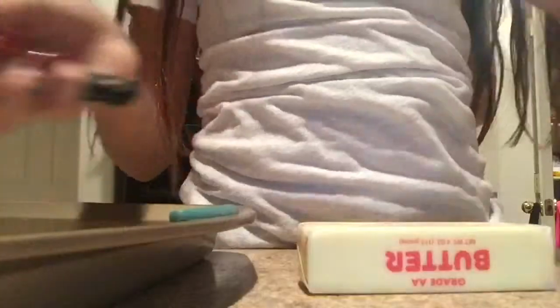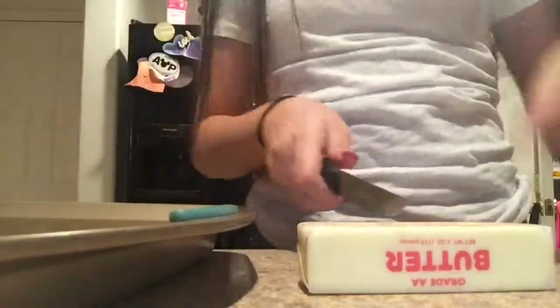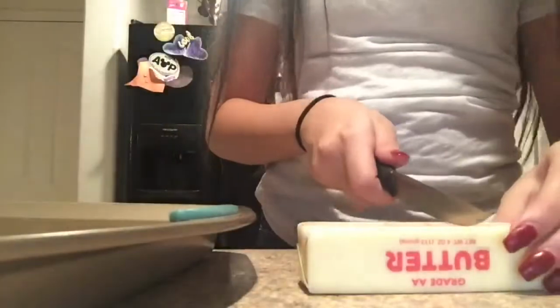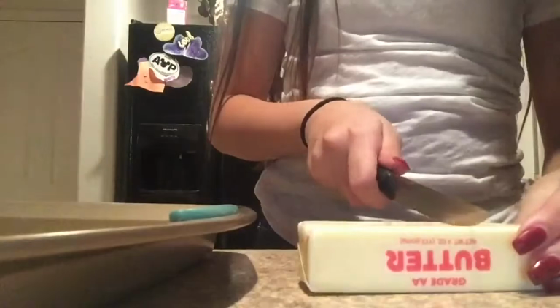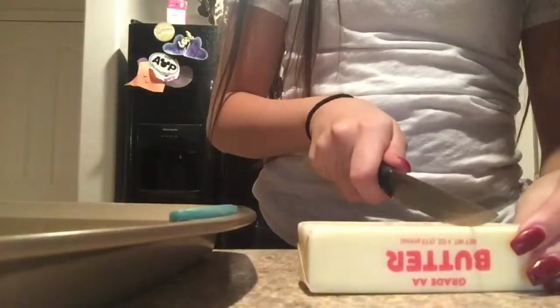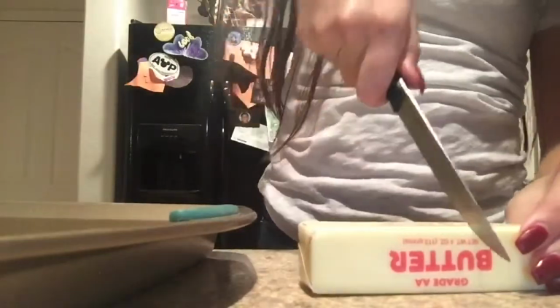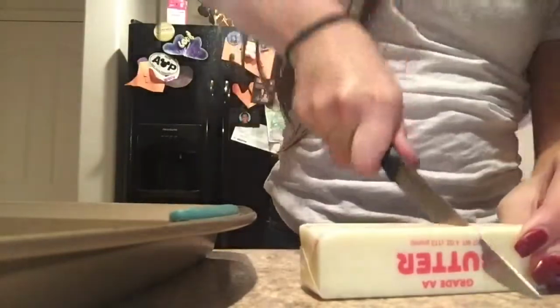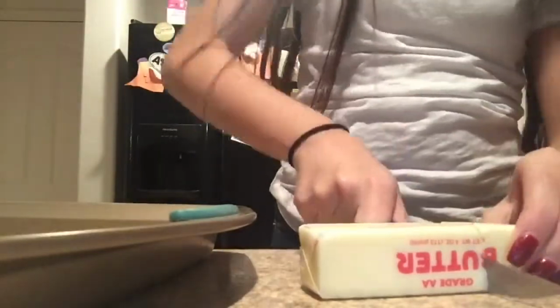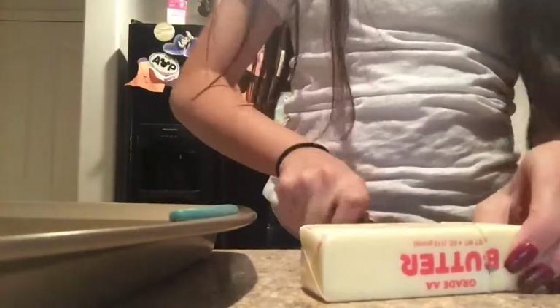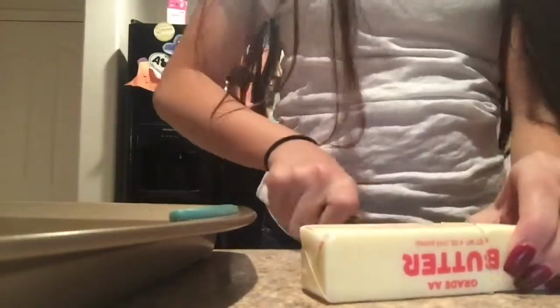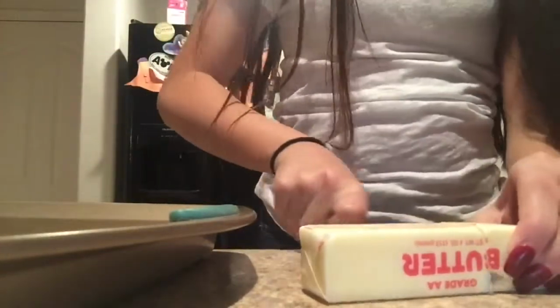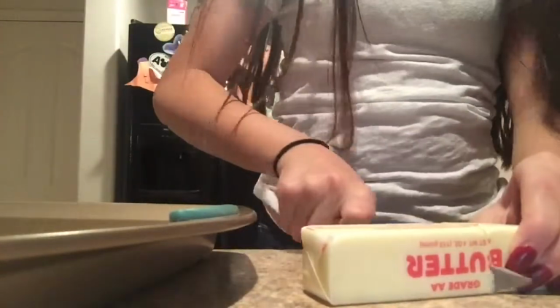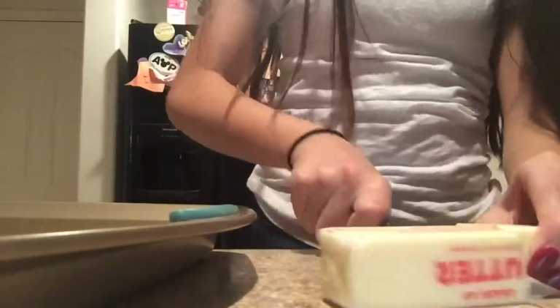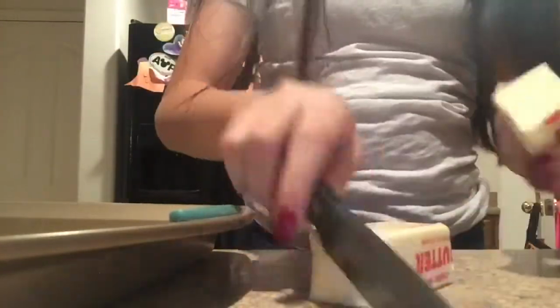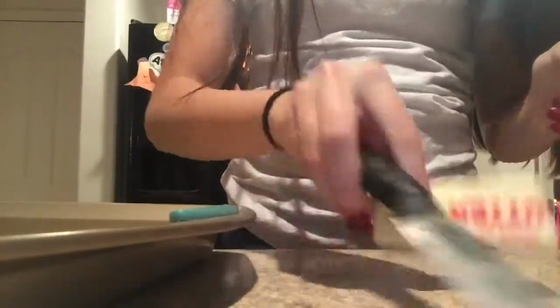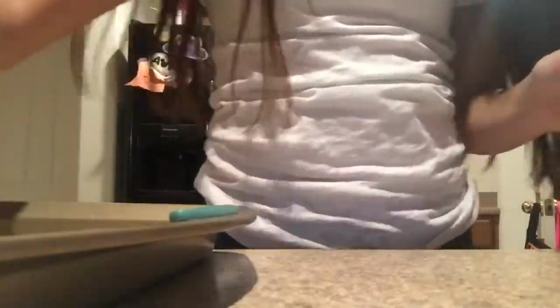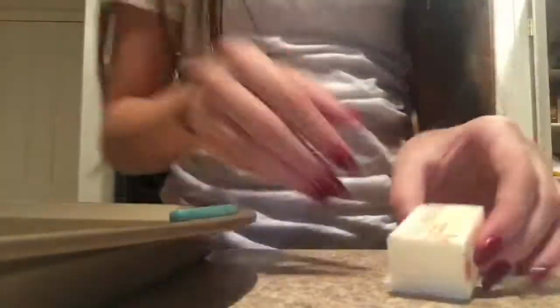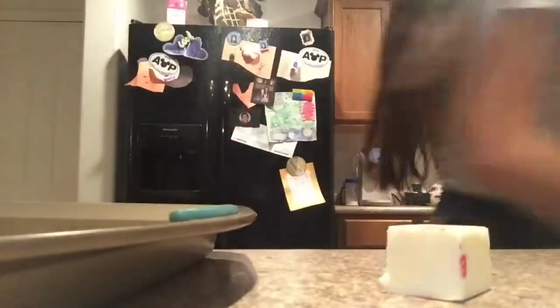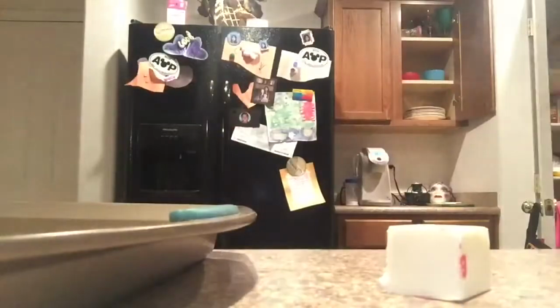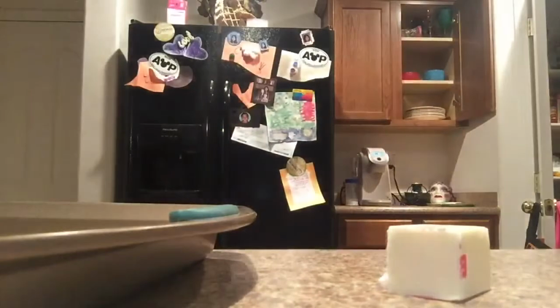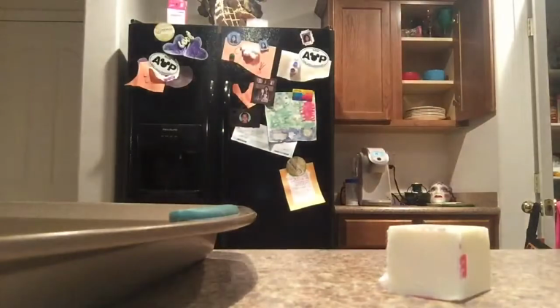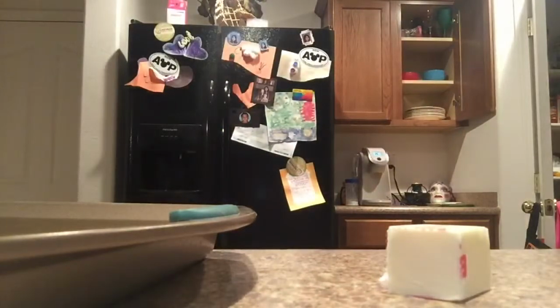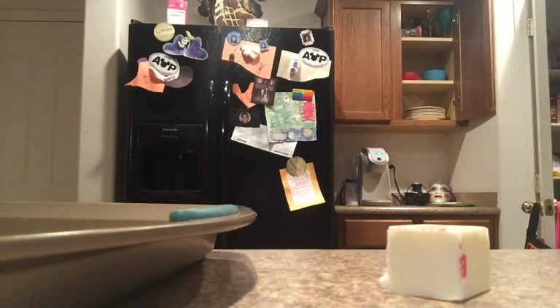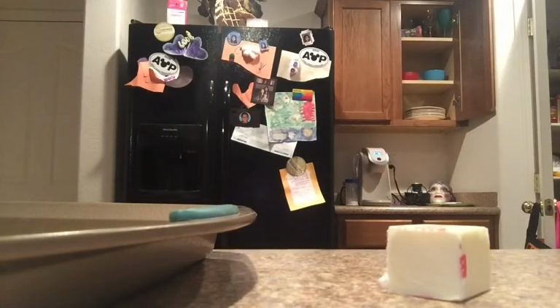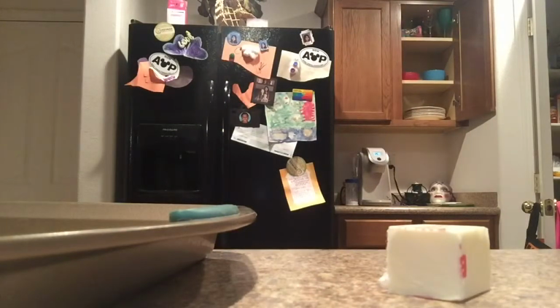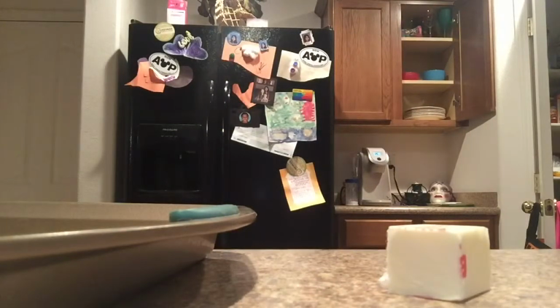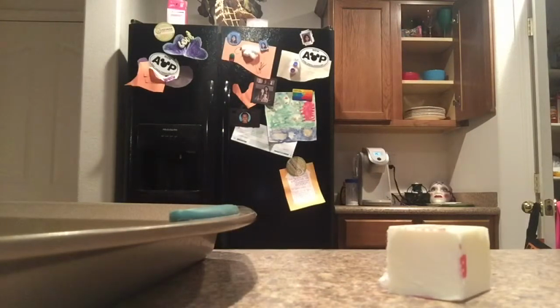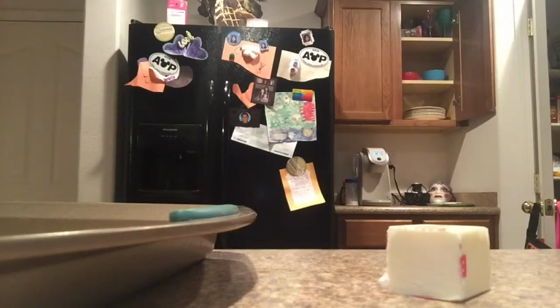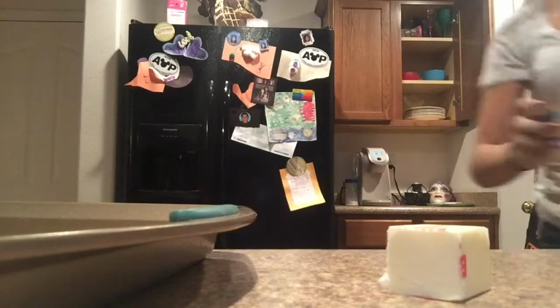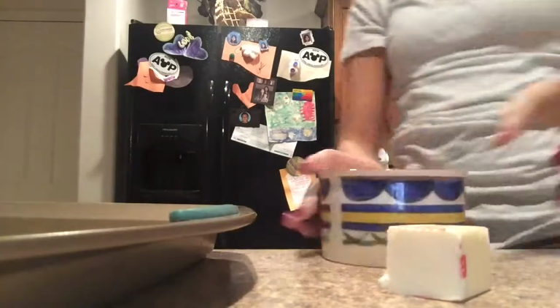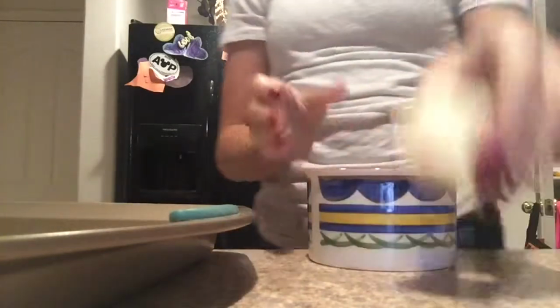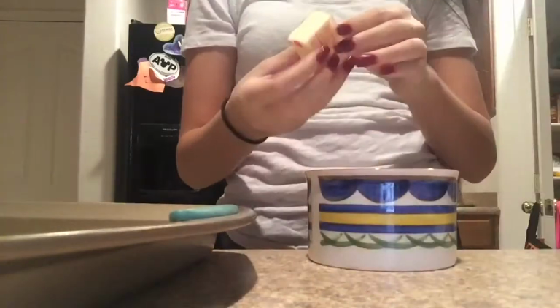I'm cutting the butter into three tablespoons, then getting a microwave-safe bowl and melting the butter for 30 seconds.